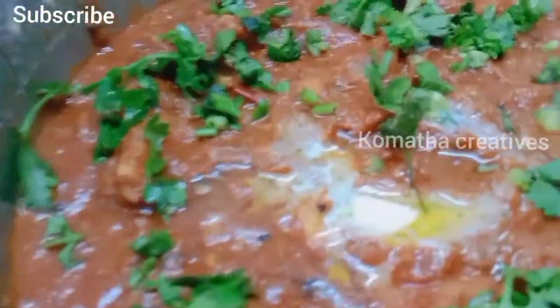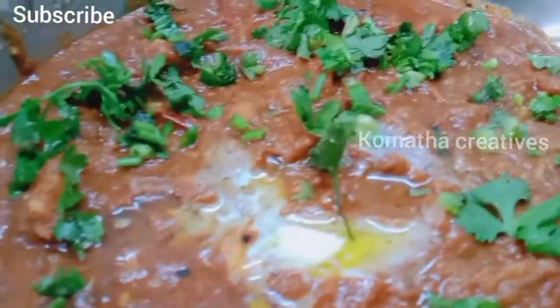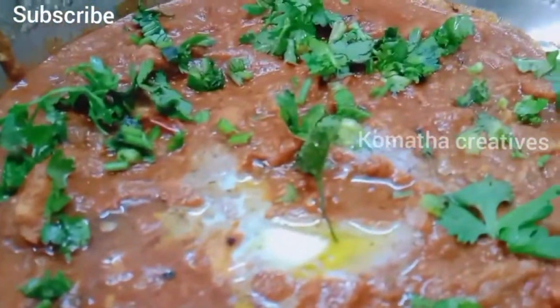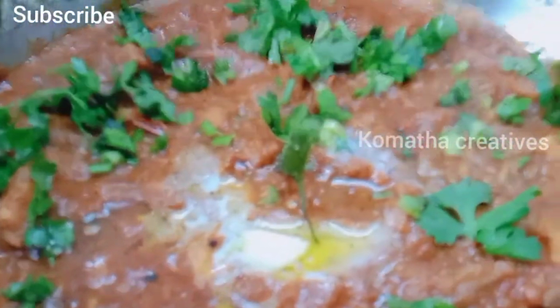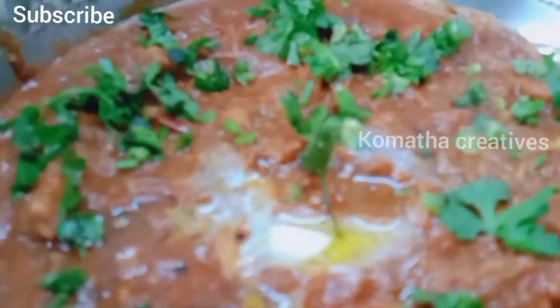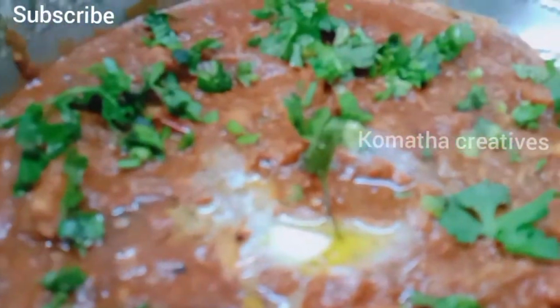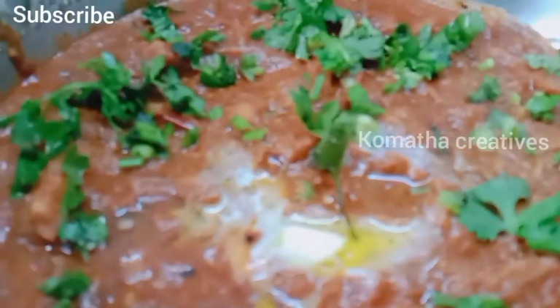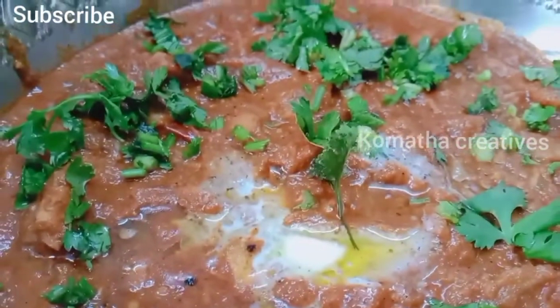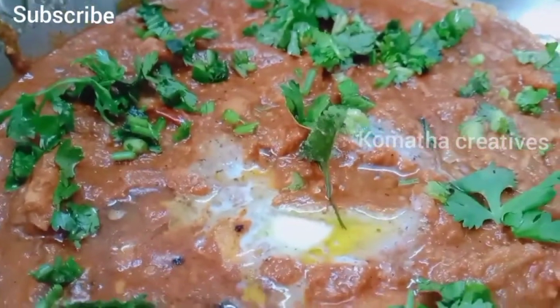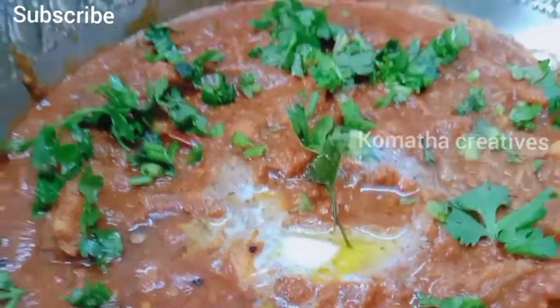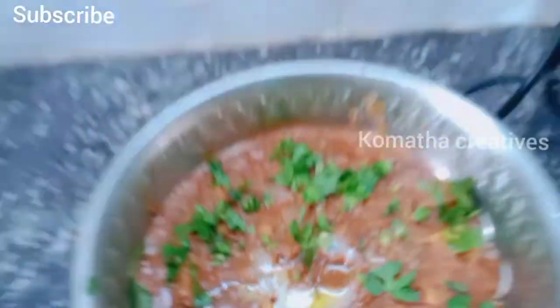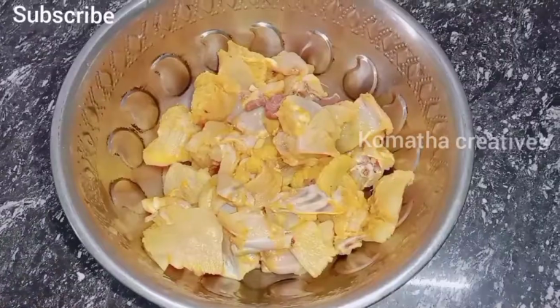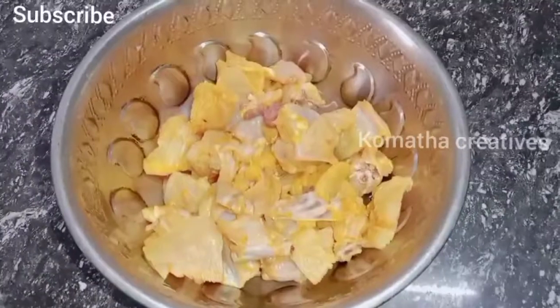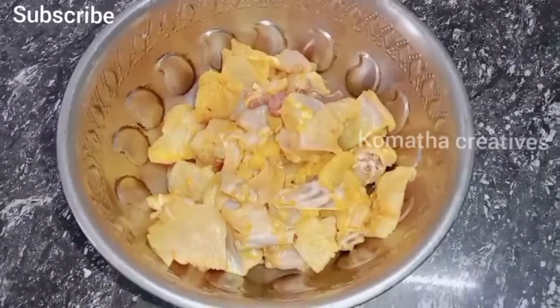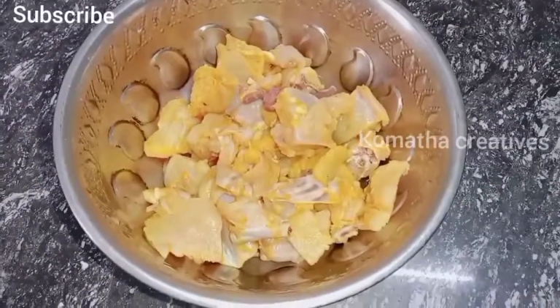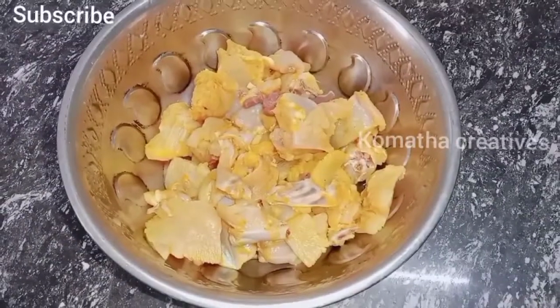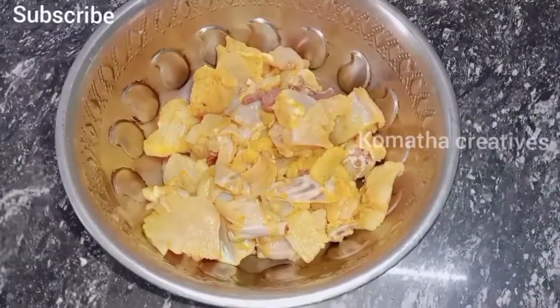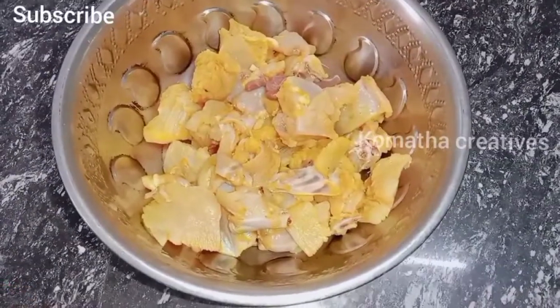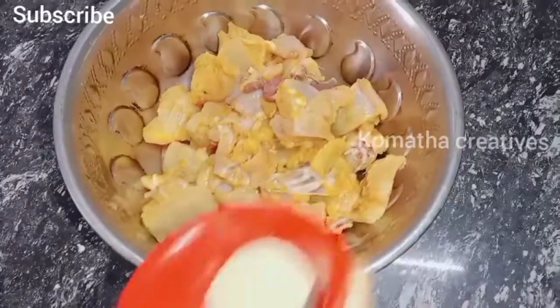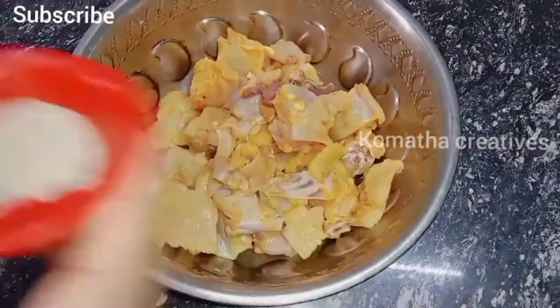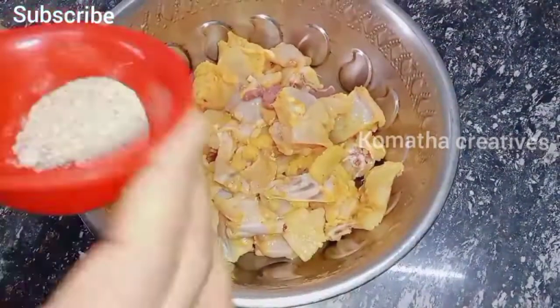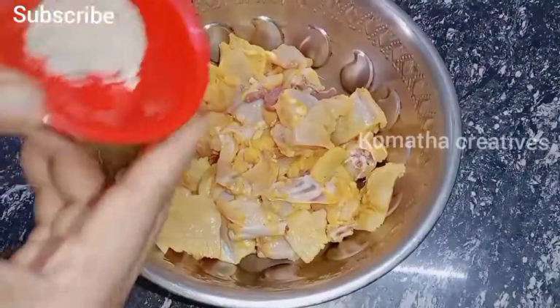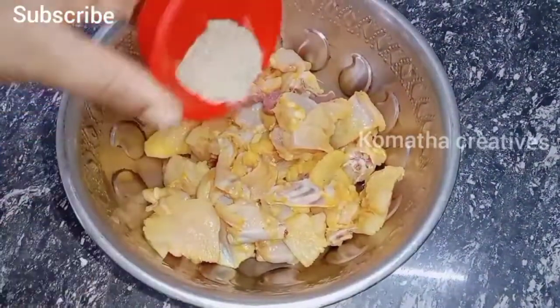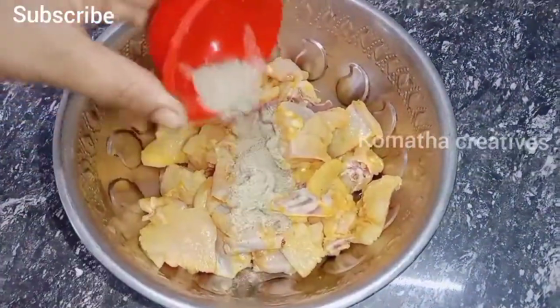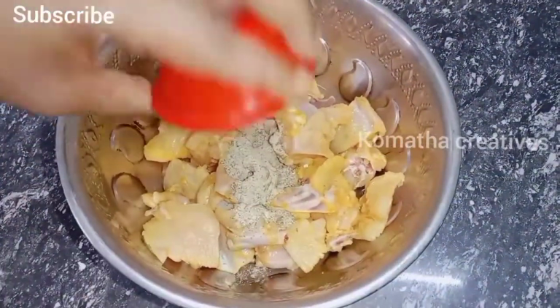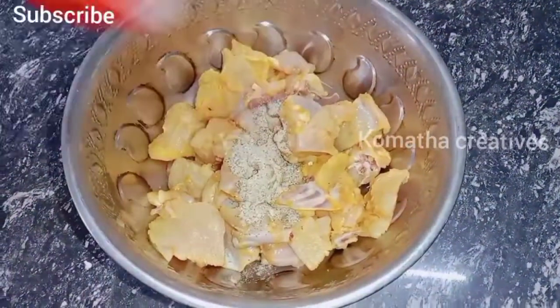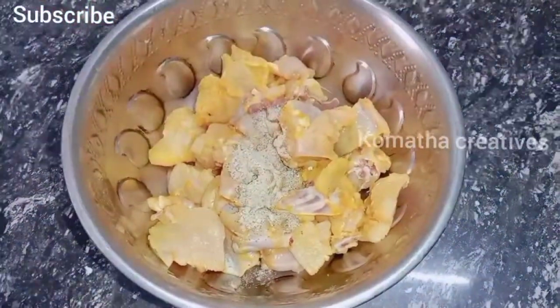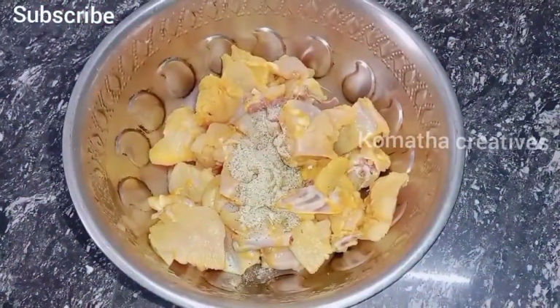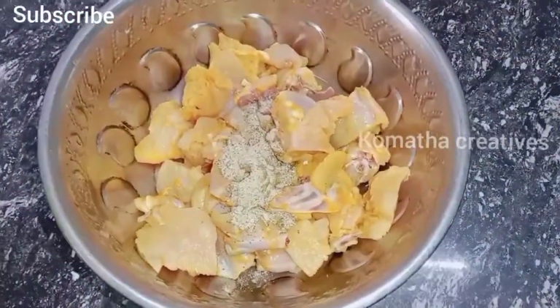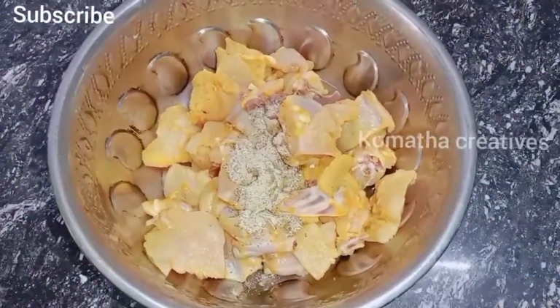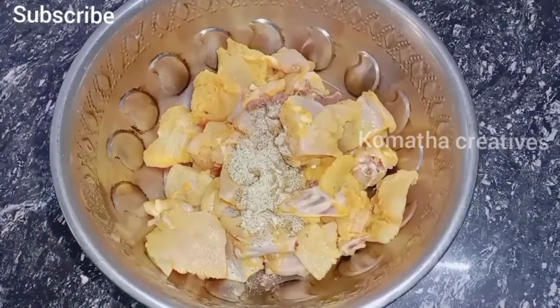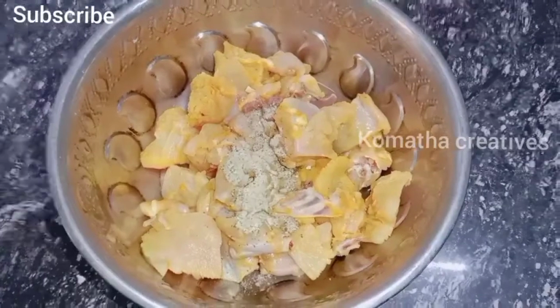Let's see how we make butter chicken. Add 1 spoon of turmeric to the washed chicken. Add 1 spoon of pepper. Add 2 spoons of milk.